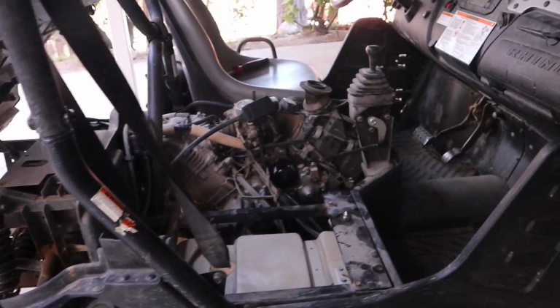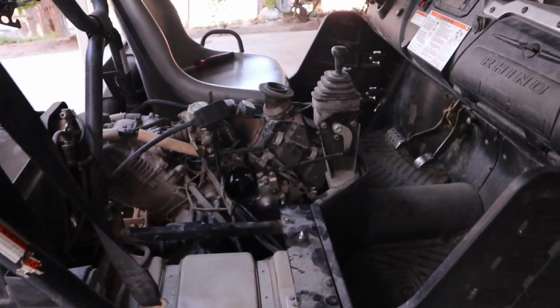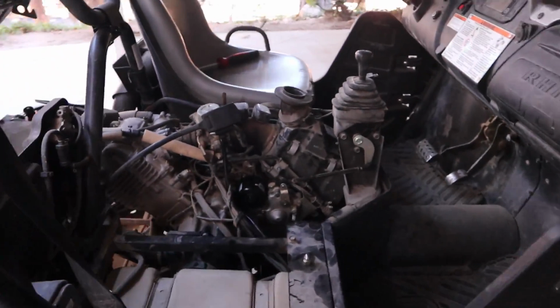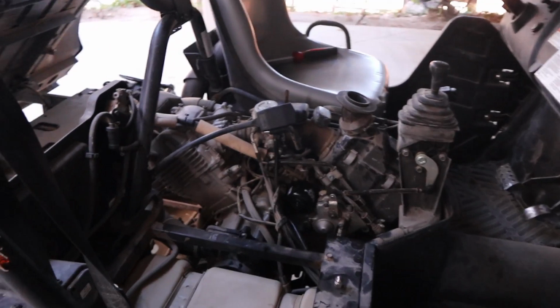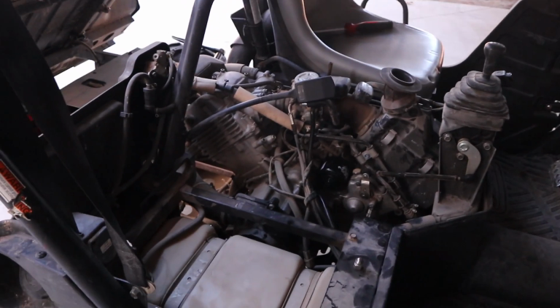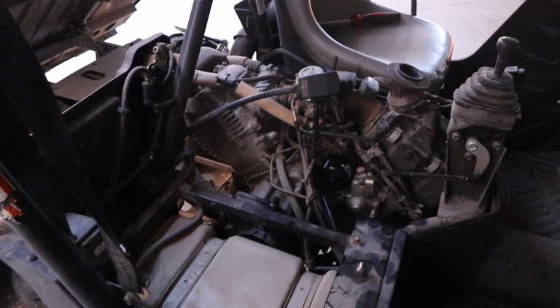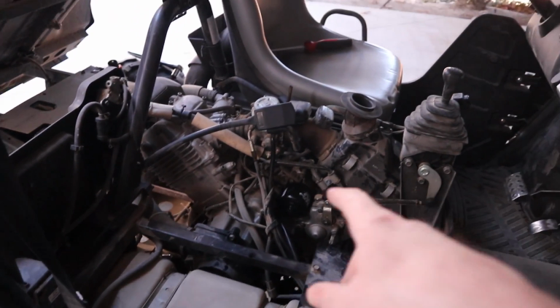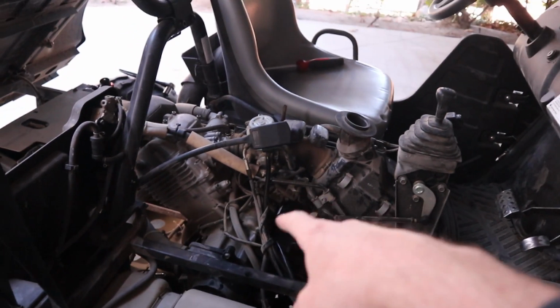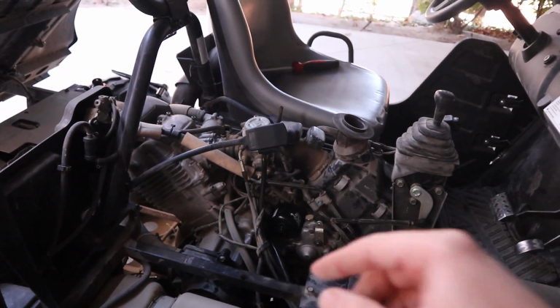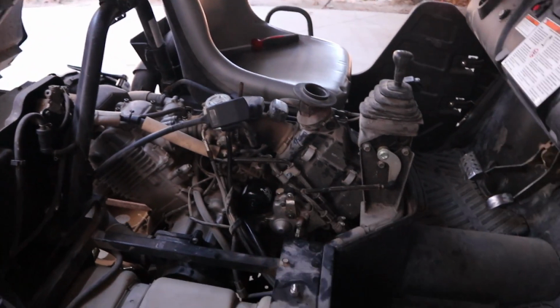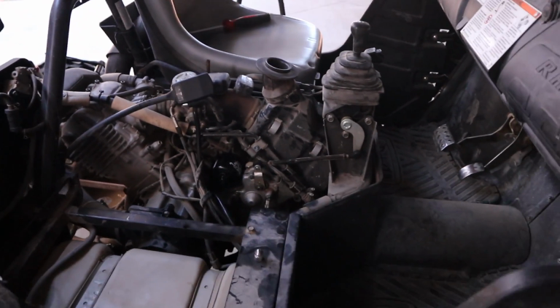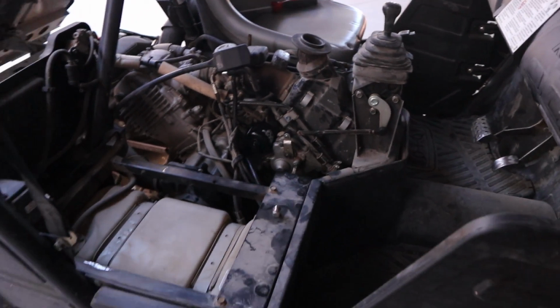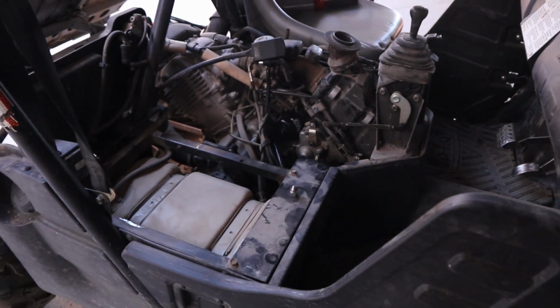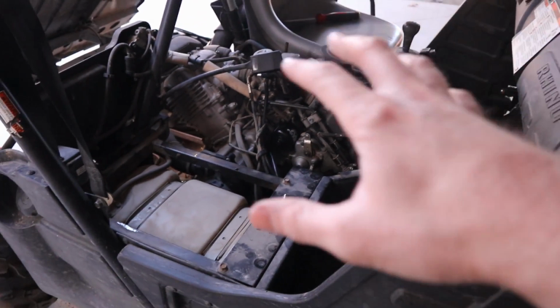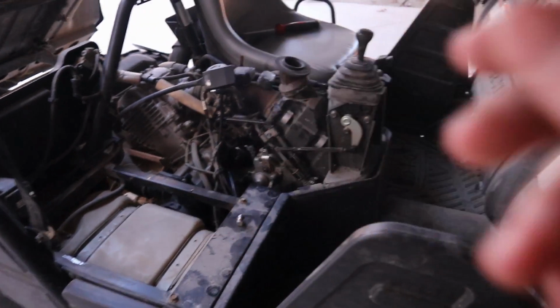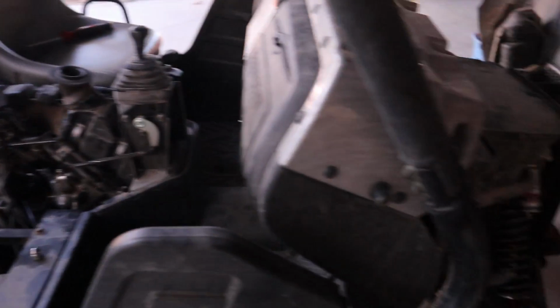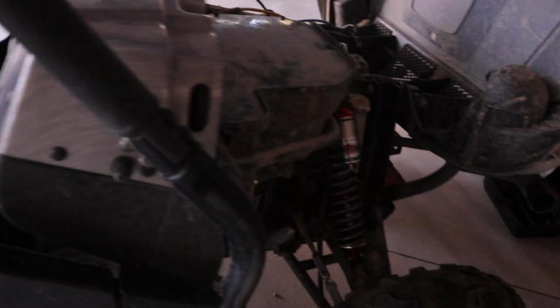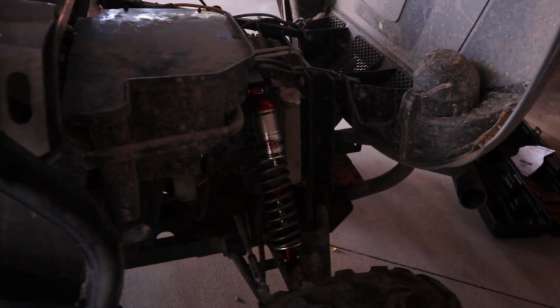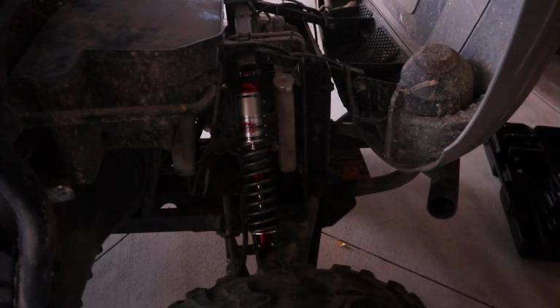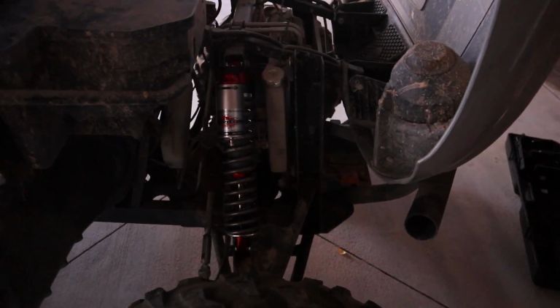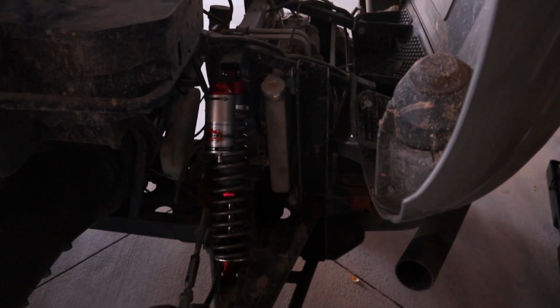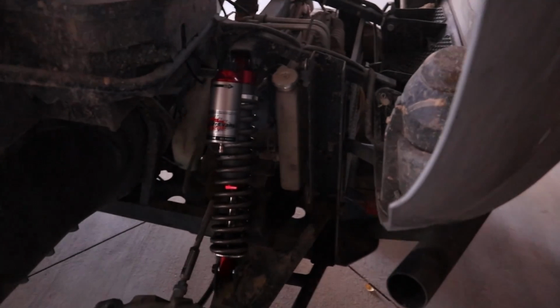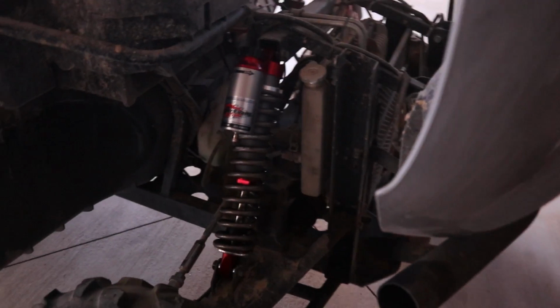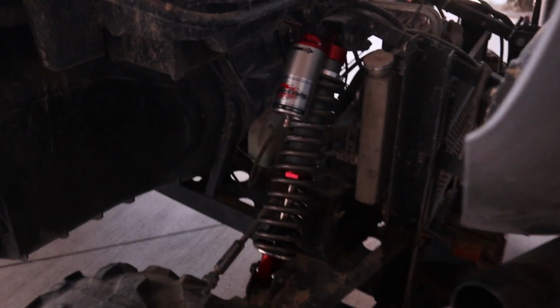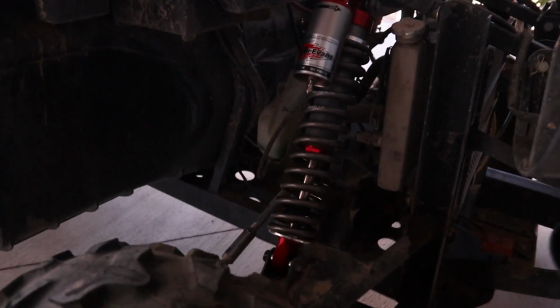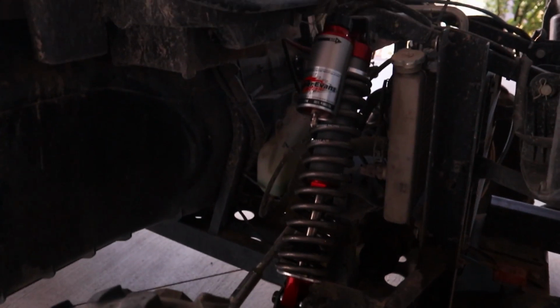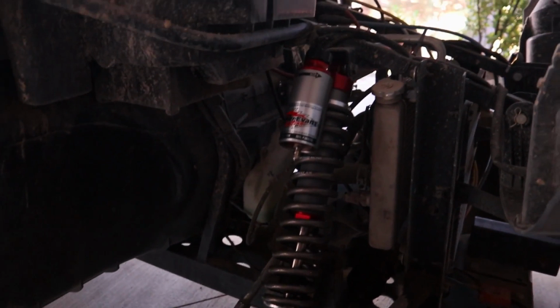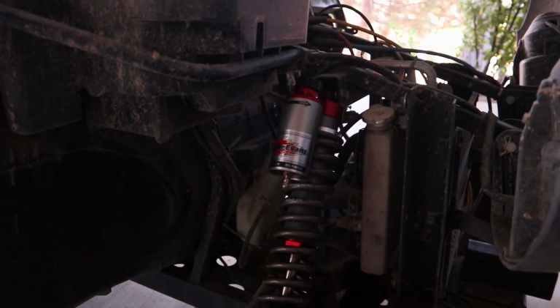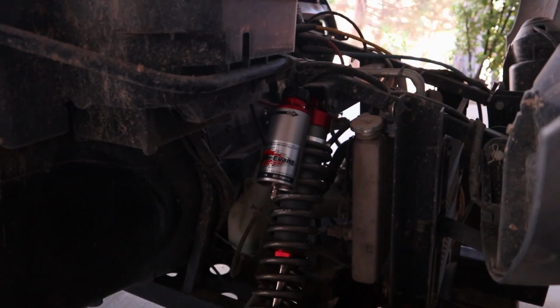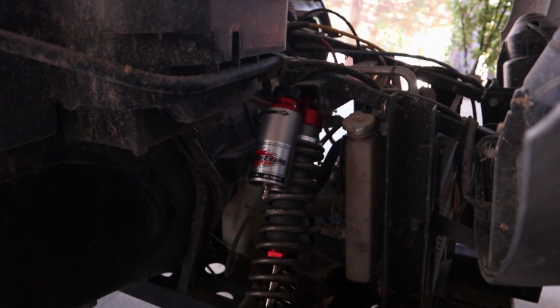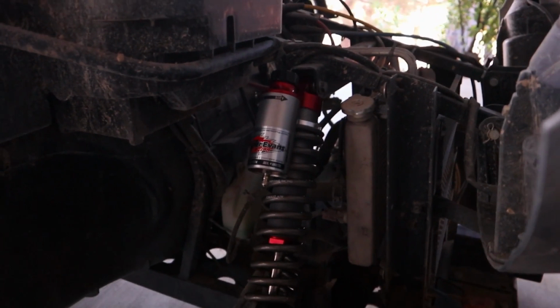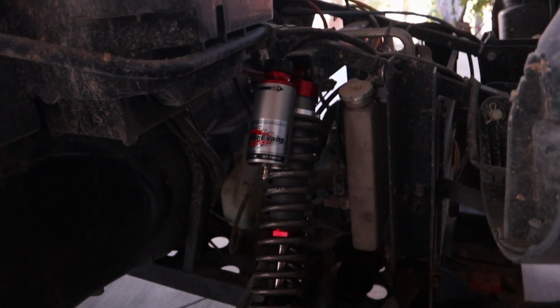I also did some service on the engine so I gotta put everything back, but take a look at these shocks — they just look beautiful.